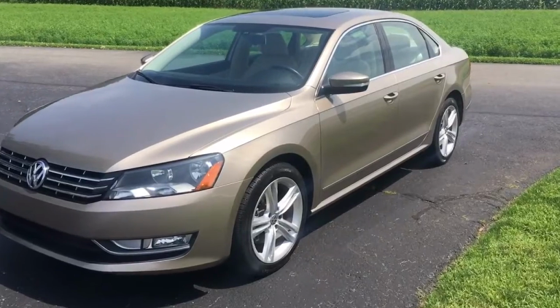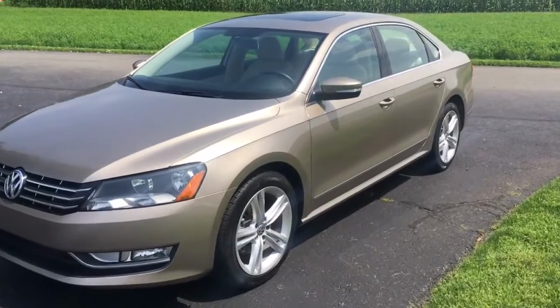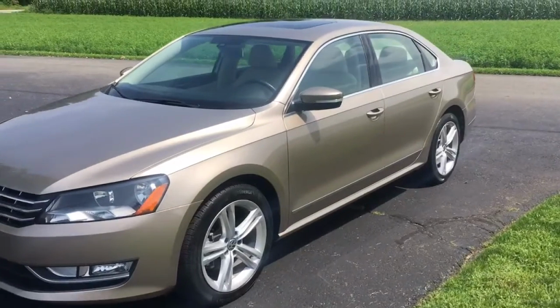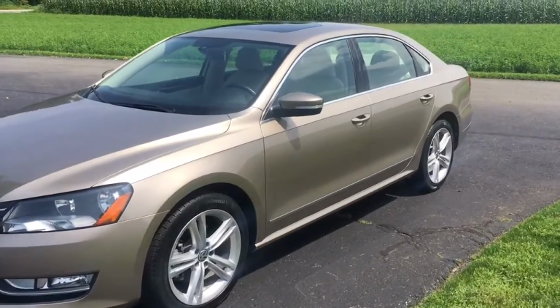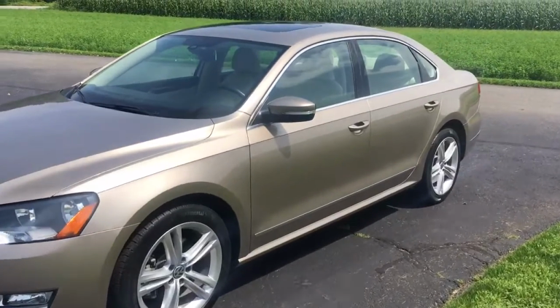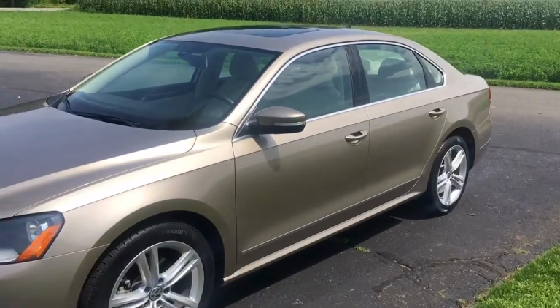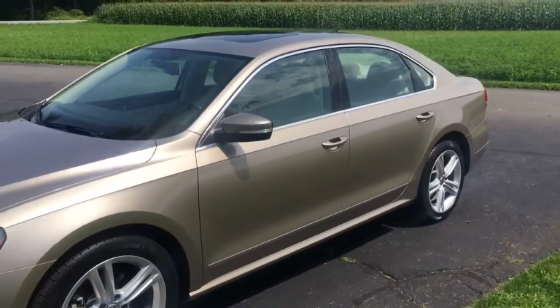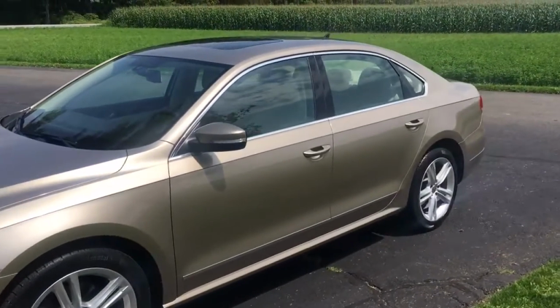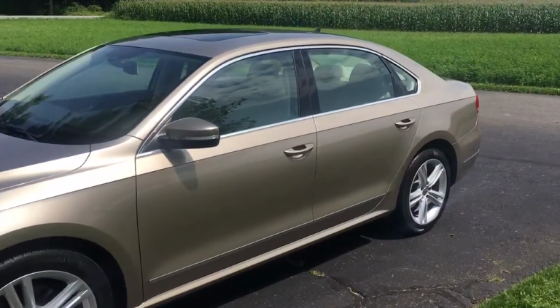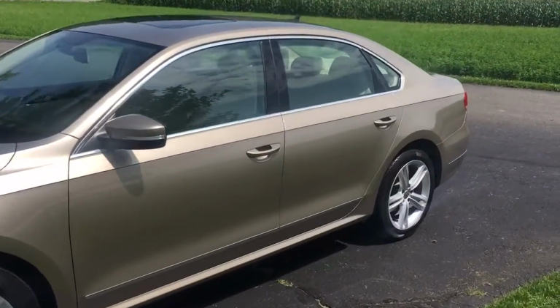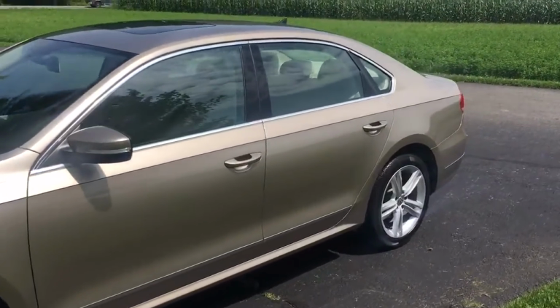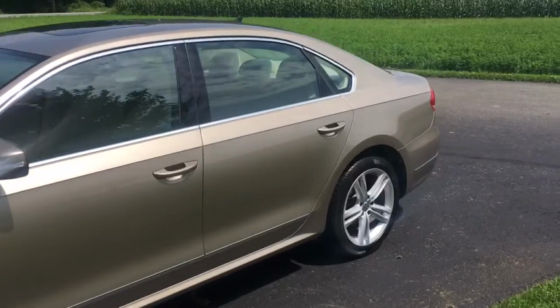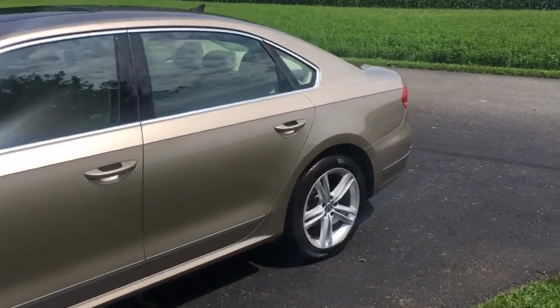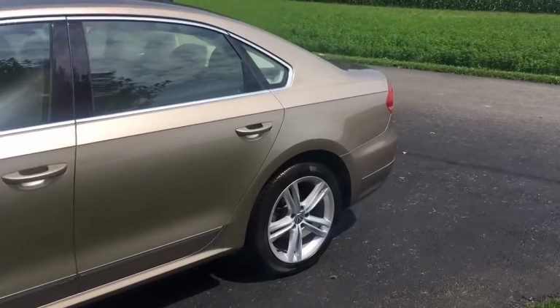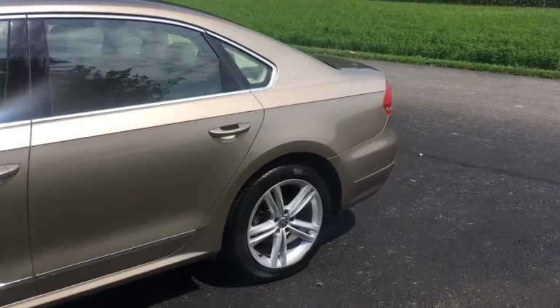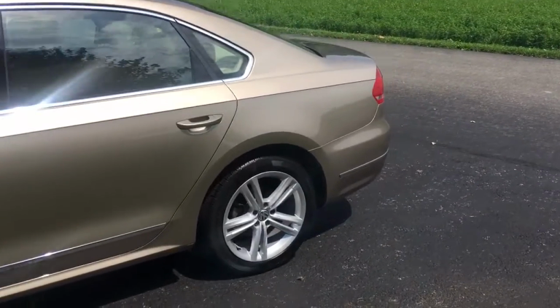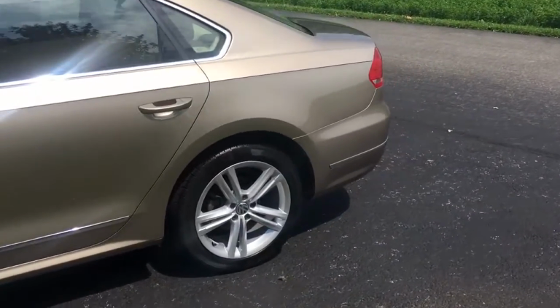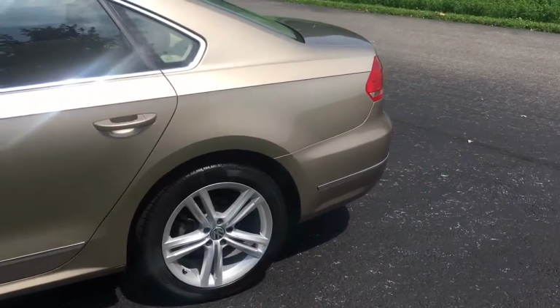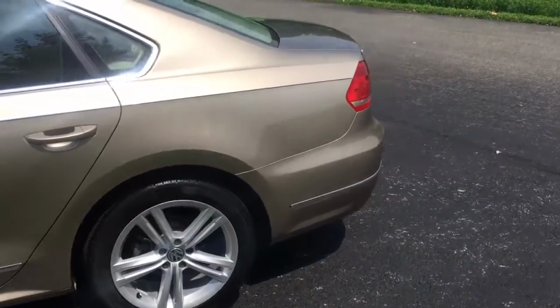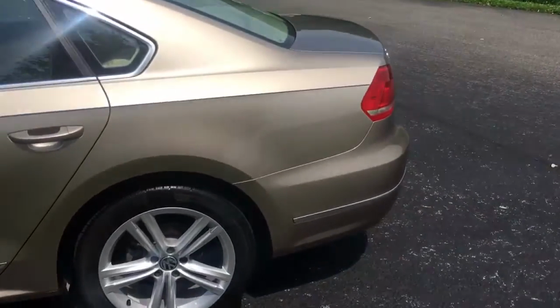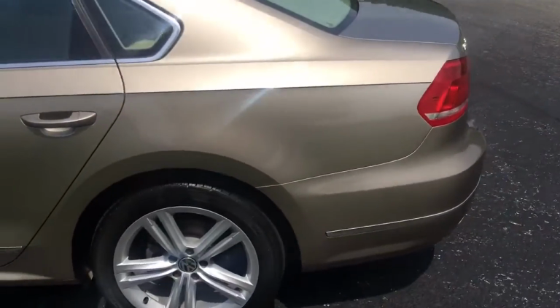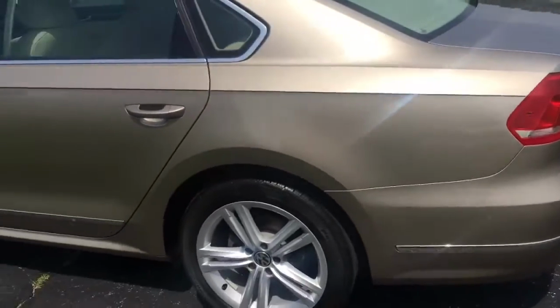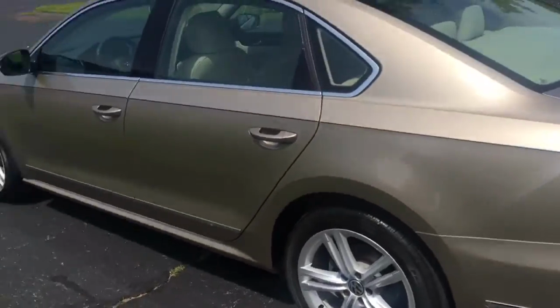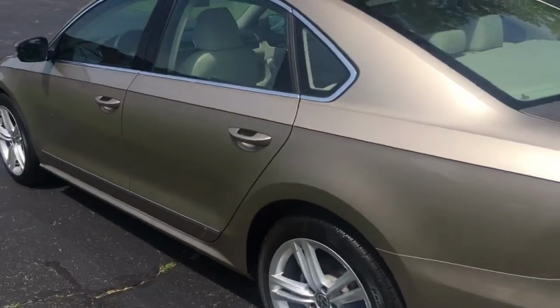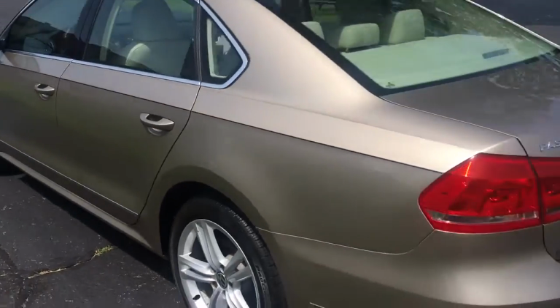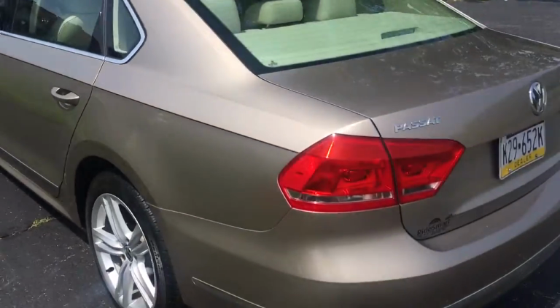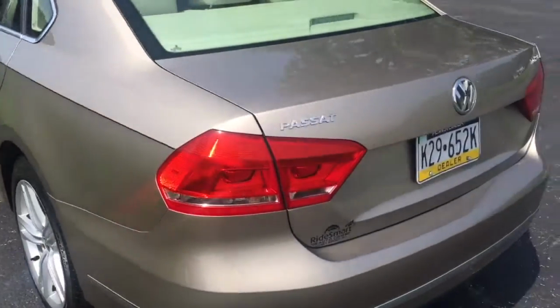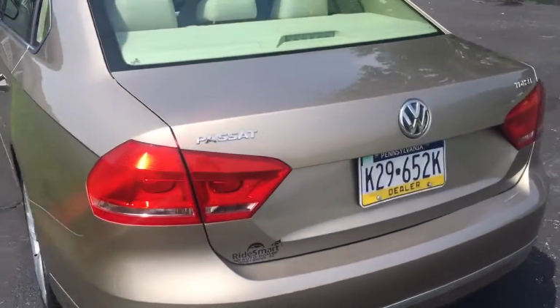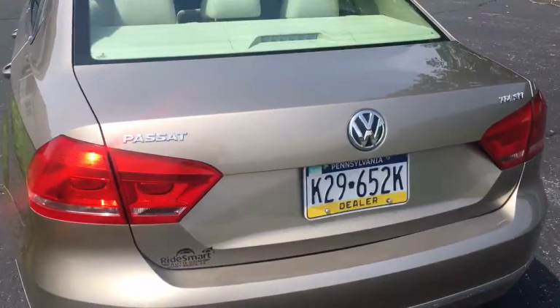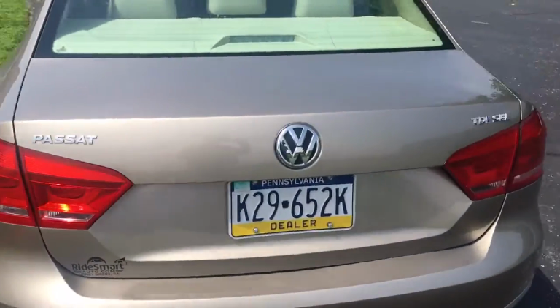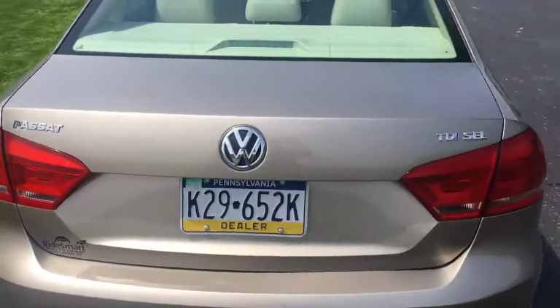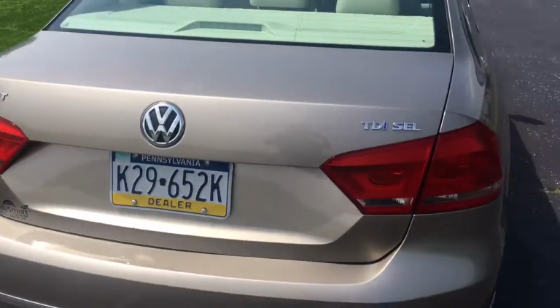2015 Volkswagen Passat Premium Diesel, 28,000 original miles on a beautiful champagne color, premium alloy wheels. It's got navigation and backup camera, and a premium Fender stereo in it.